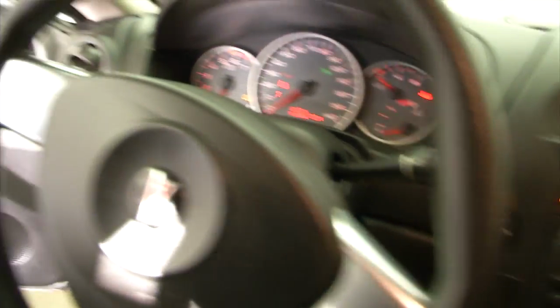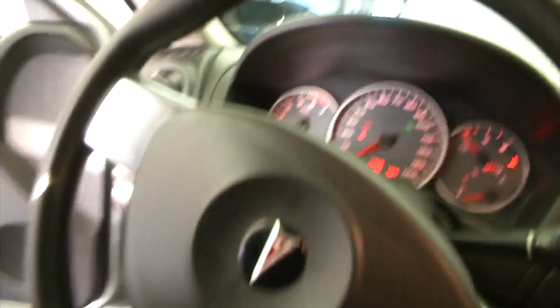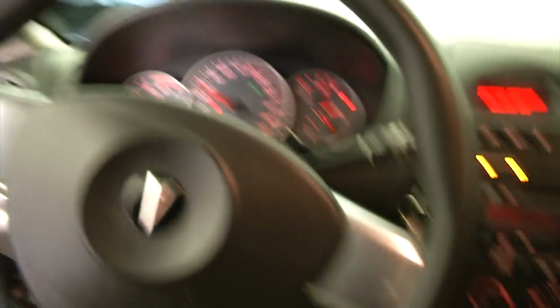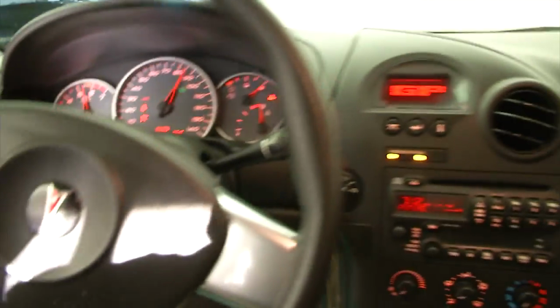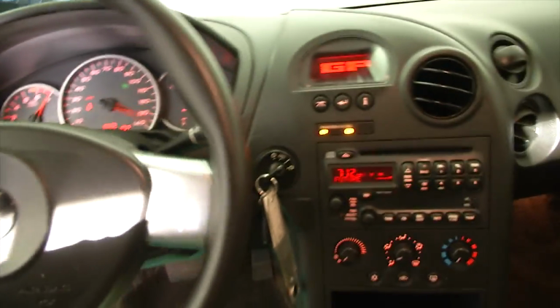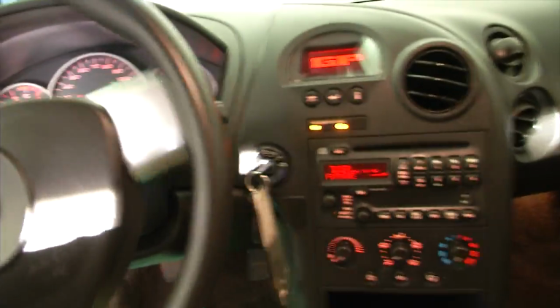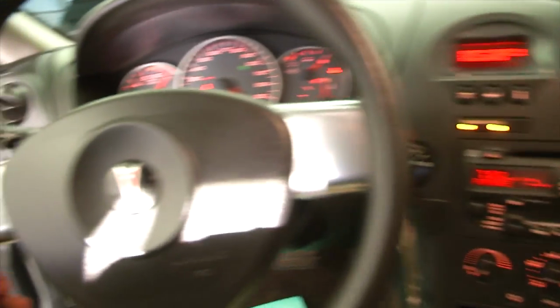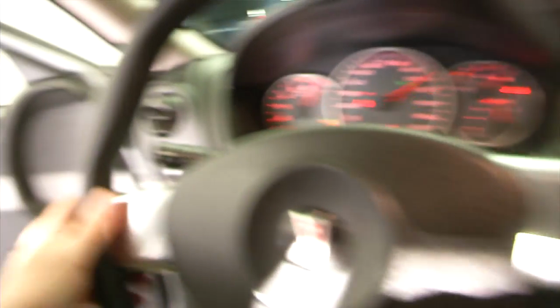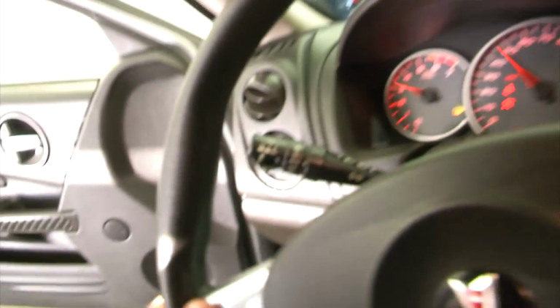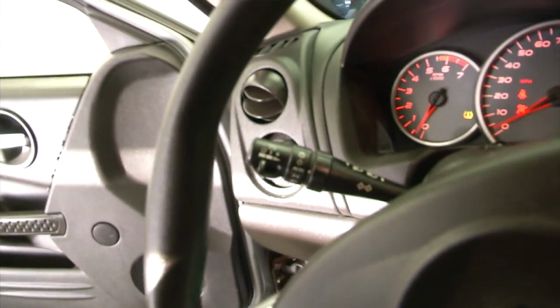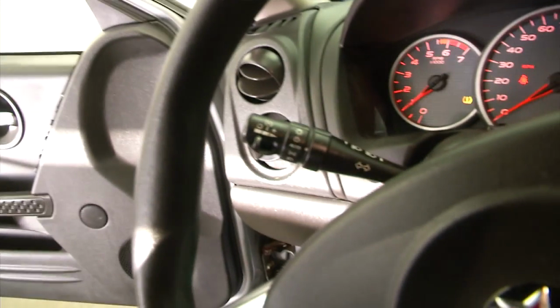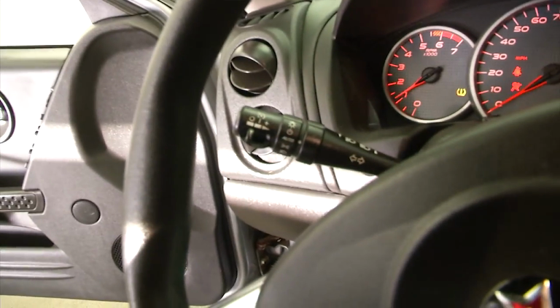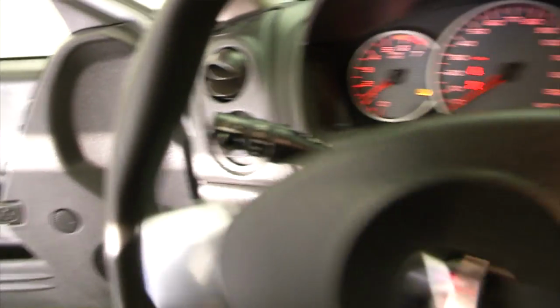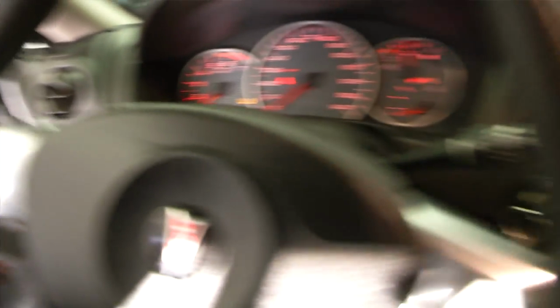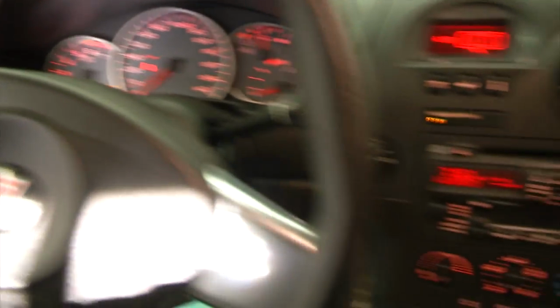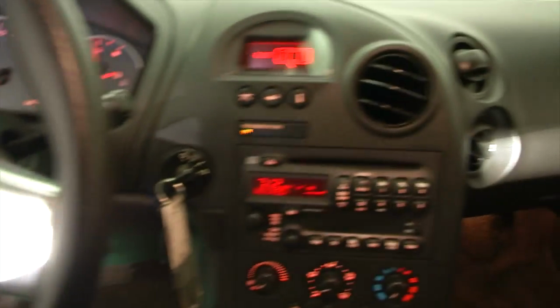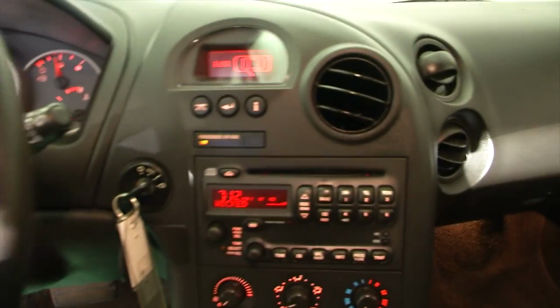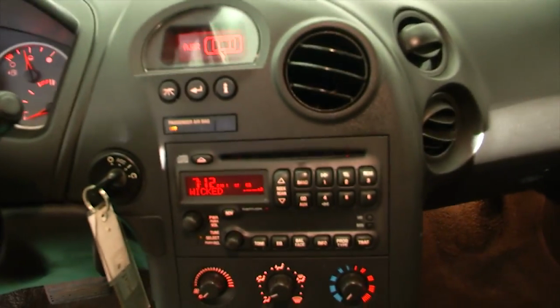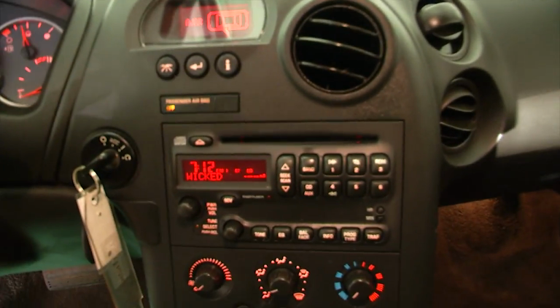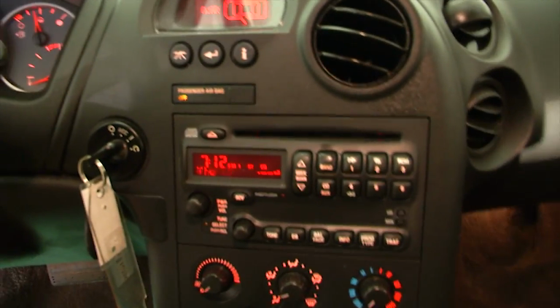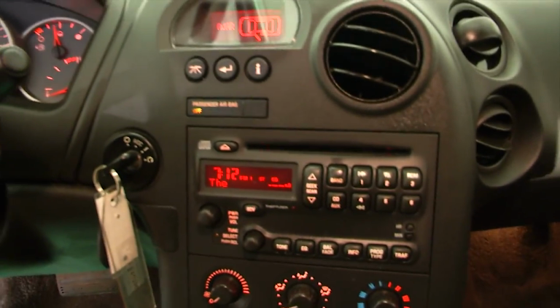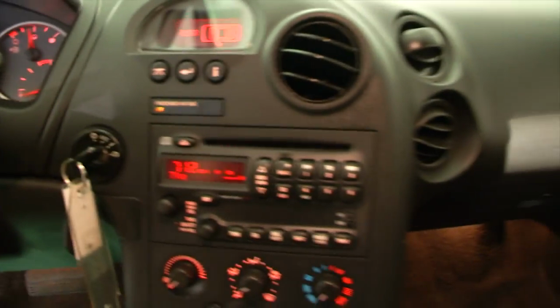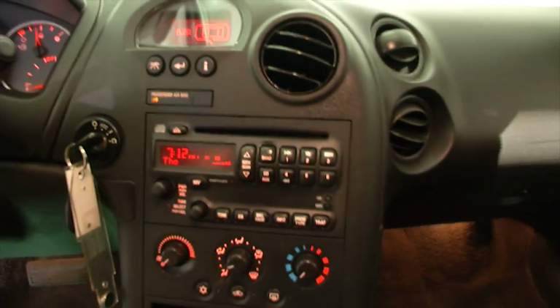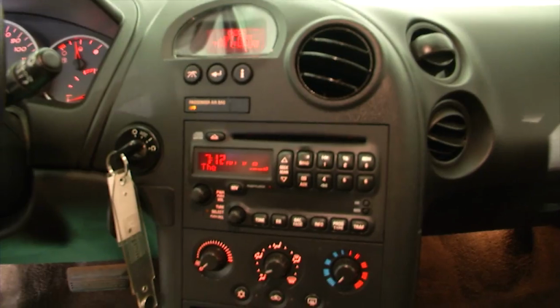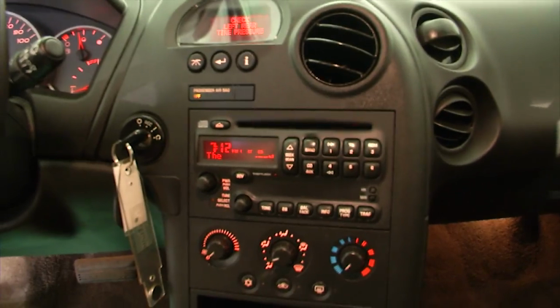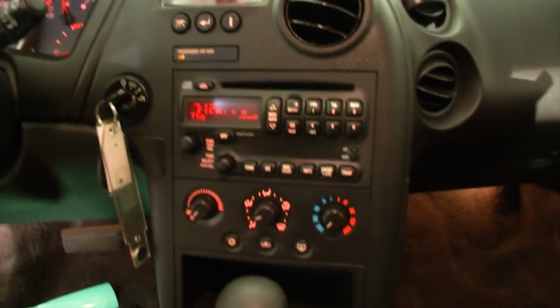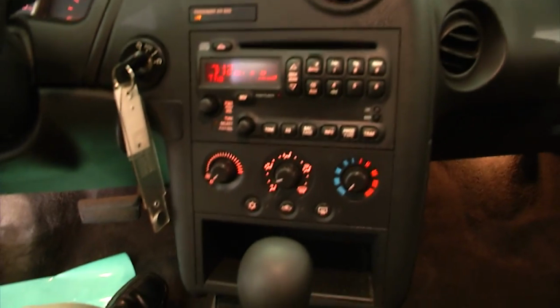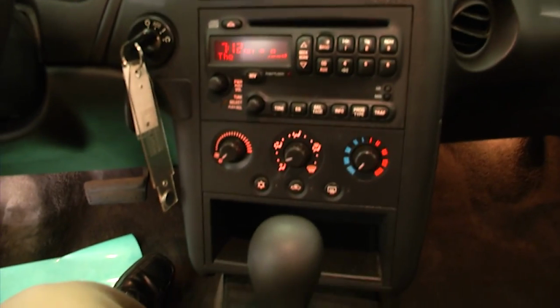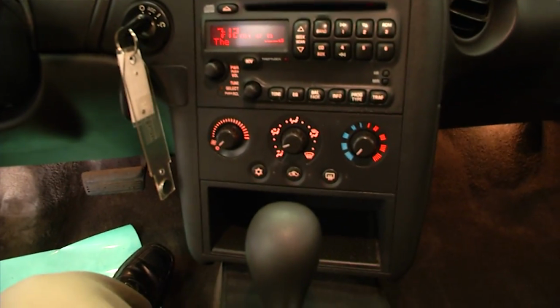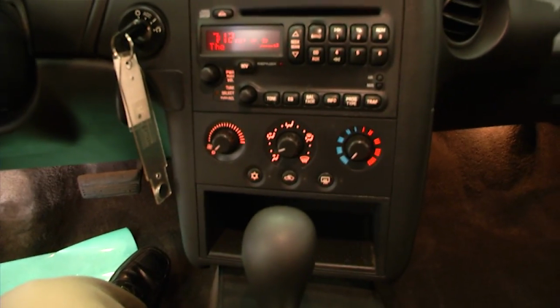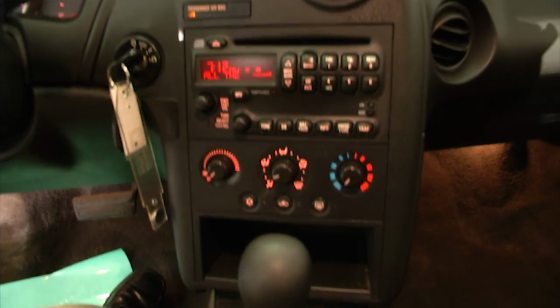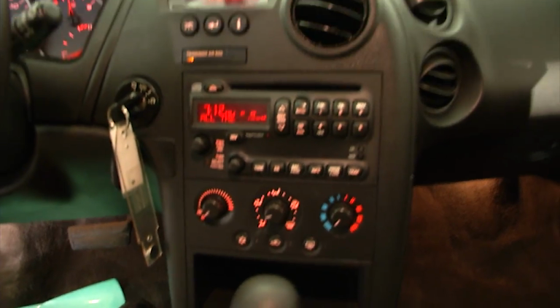Starts right up. Cruise control right there. AM/FM radio, CD player, heat controls, air conditioning.